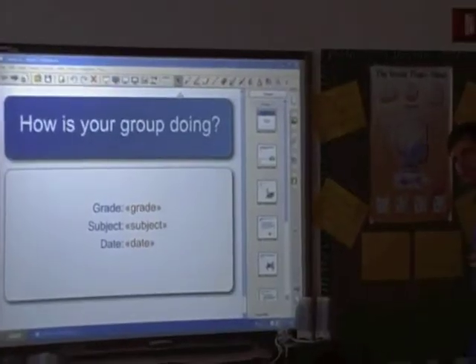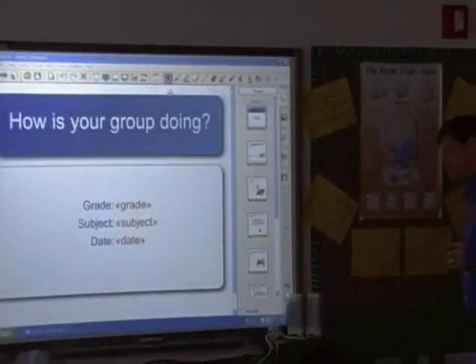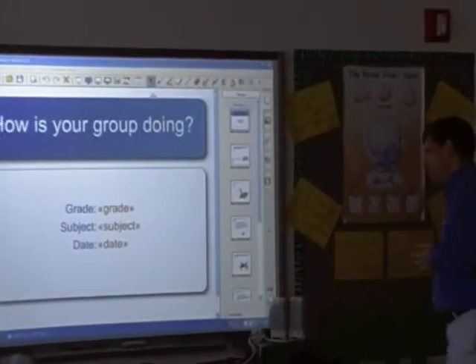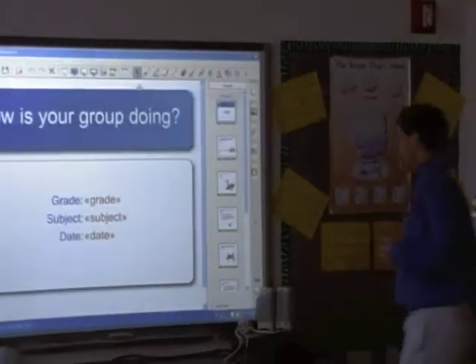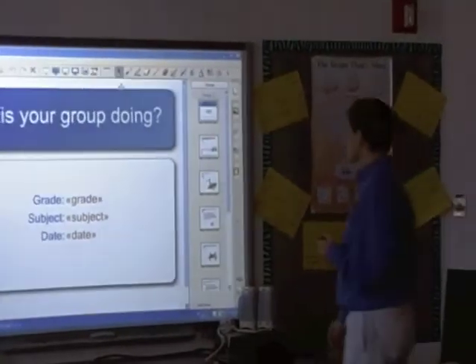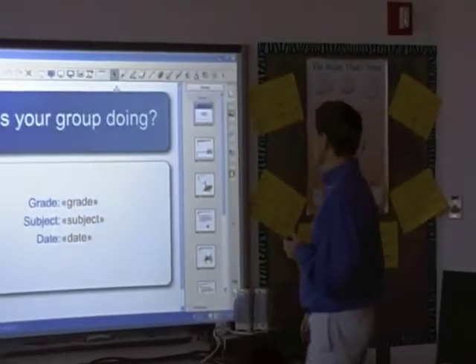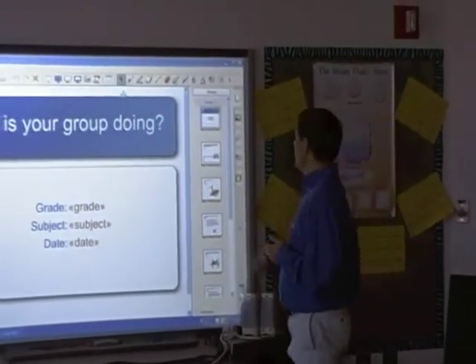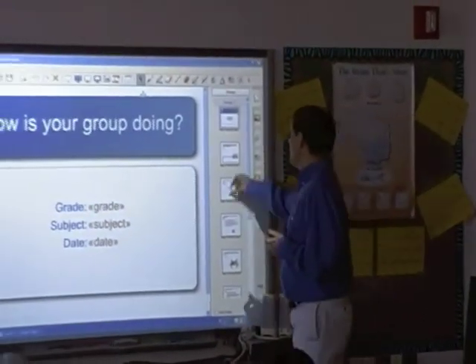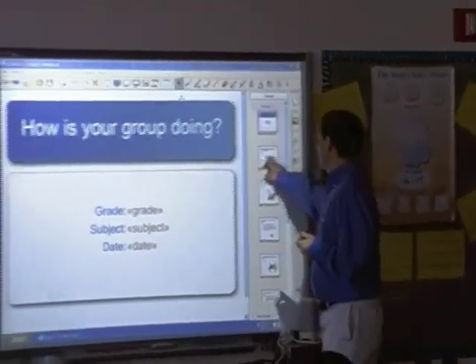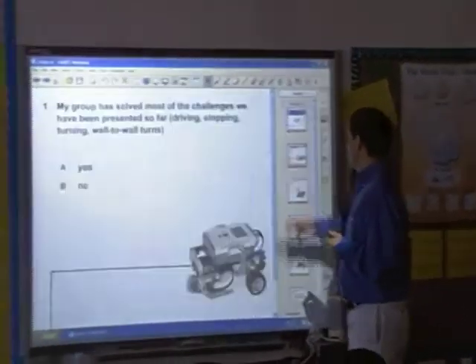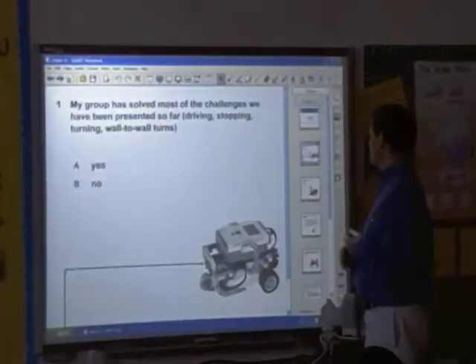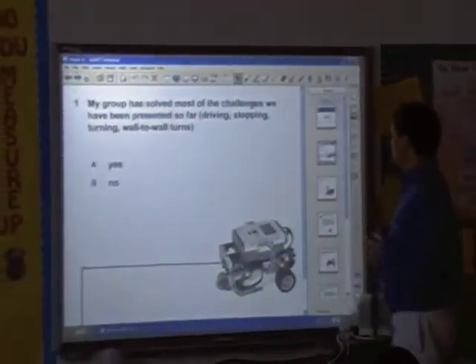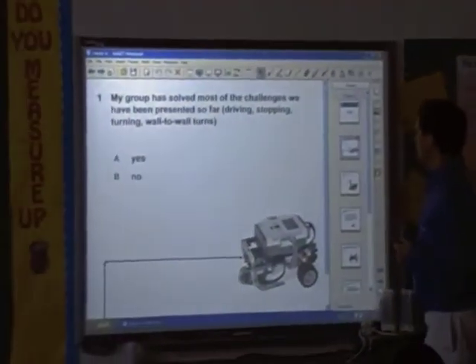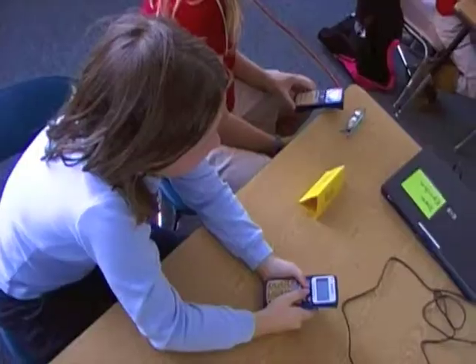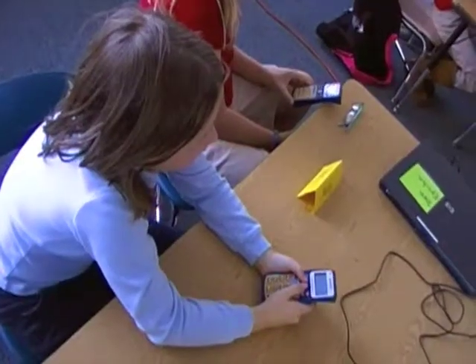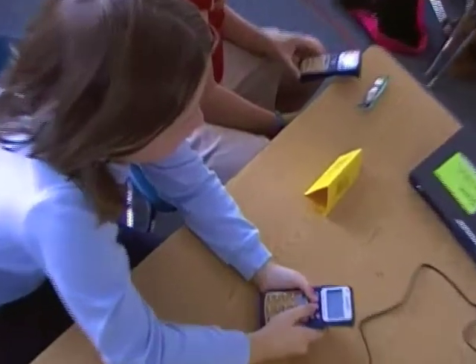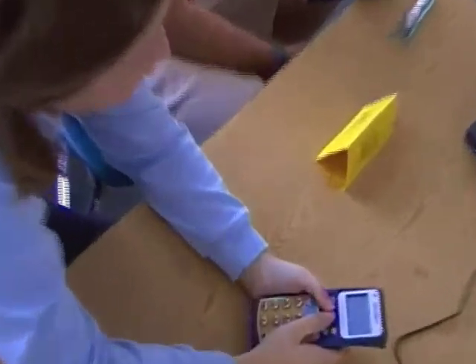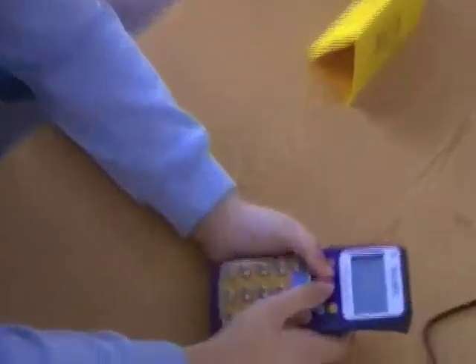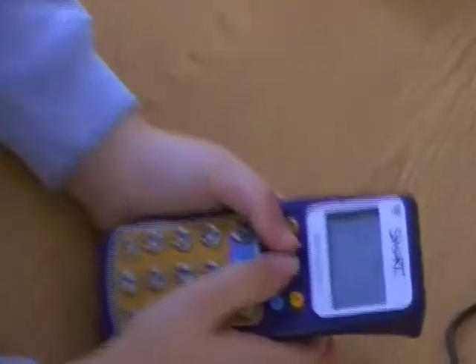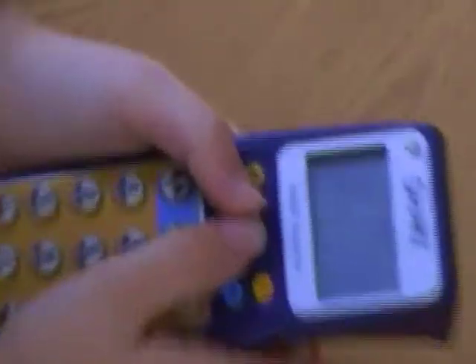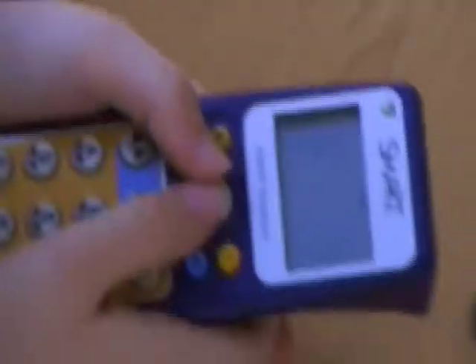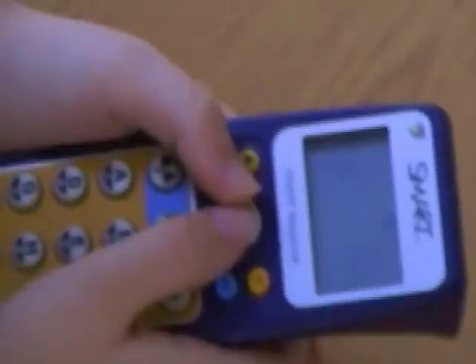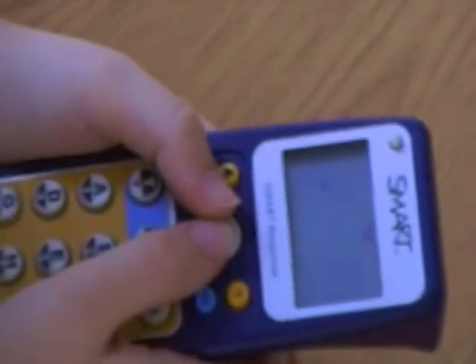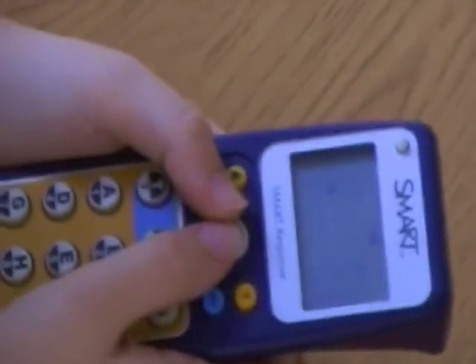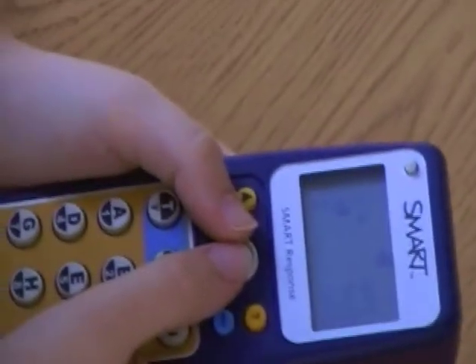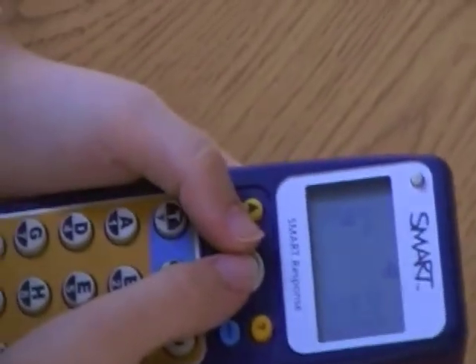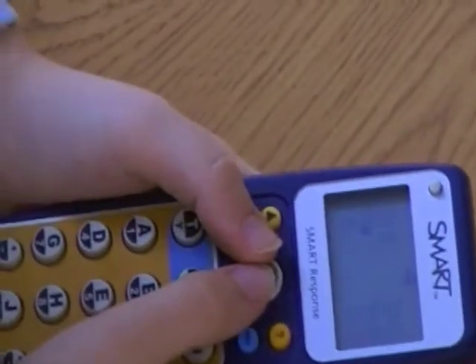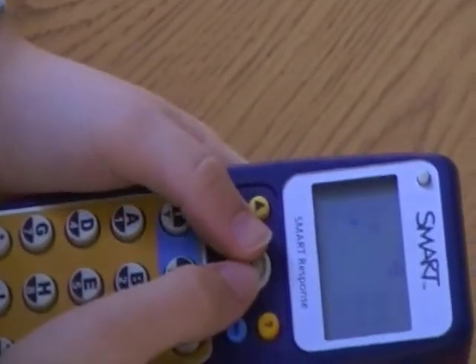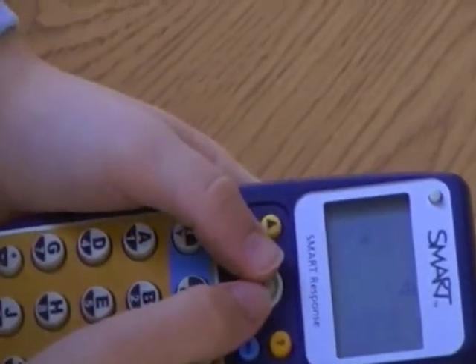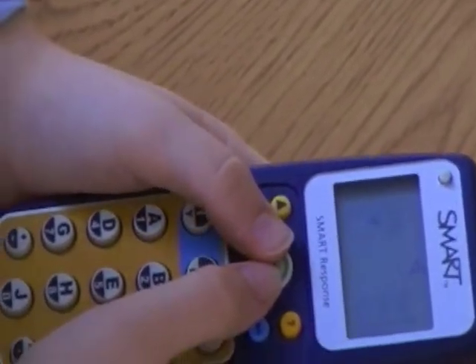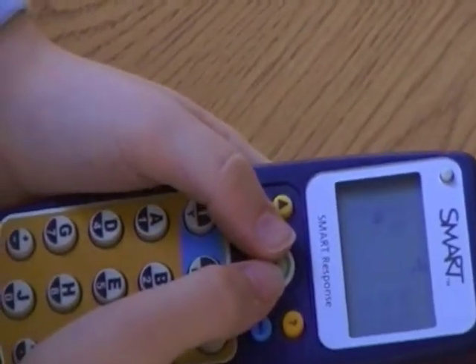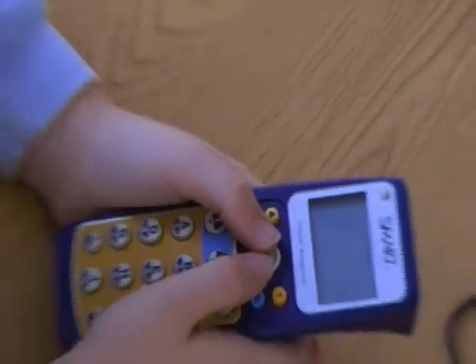Students check in with us regularly to tell us how things are going. In this instance, we use student response devices to gather anonymous responses to questions about group dynamics.